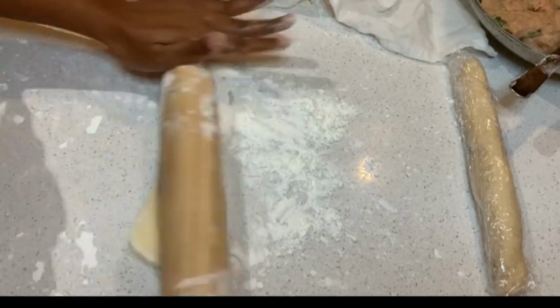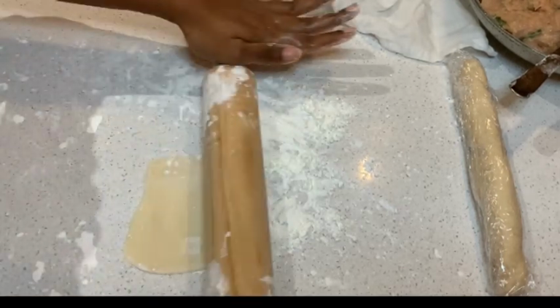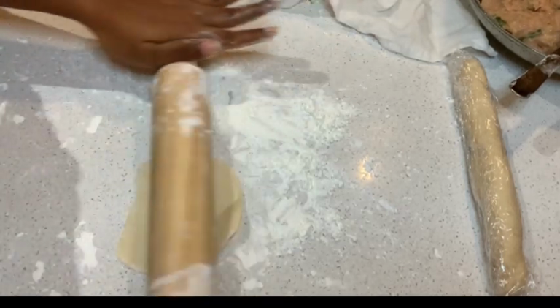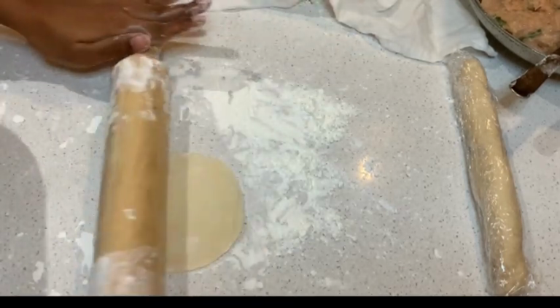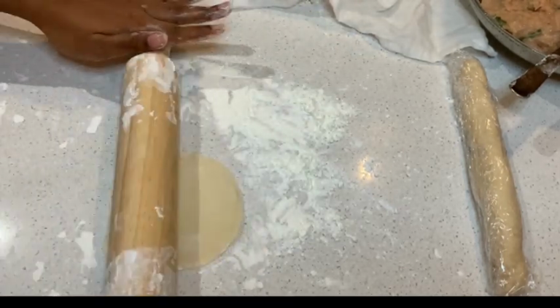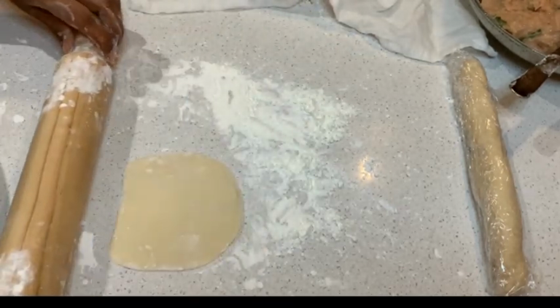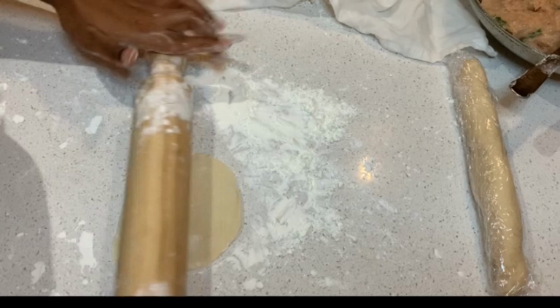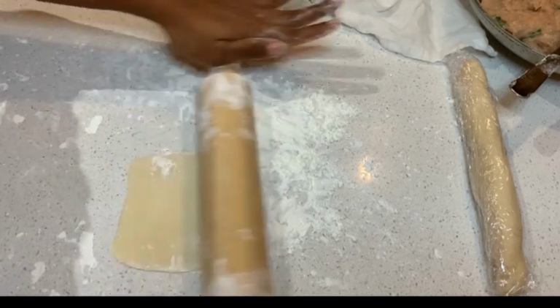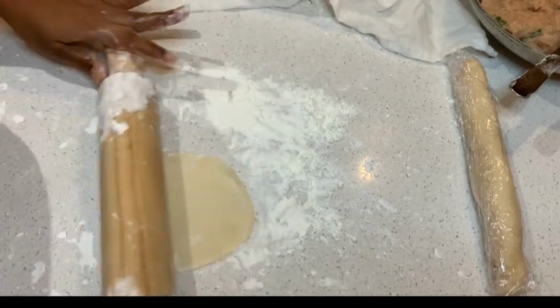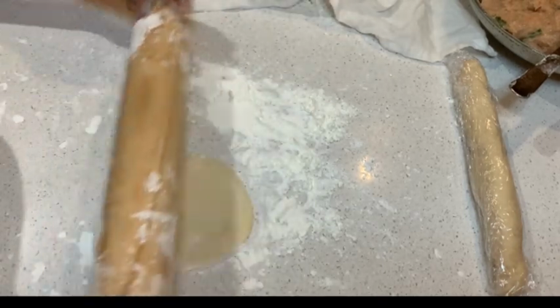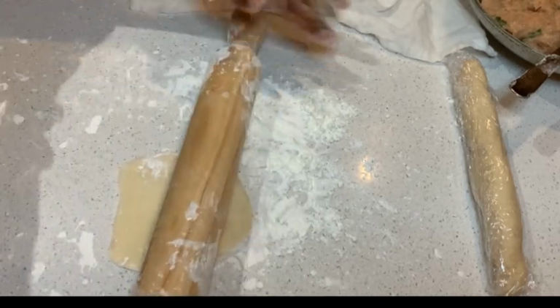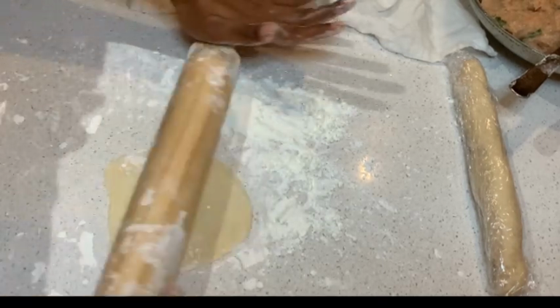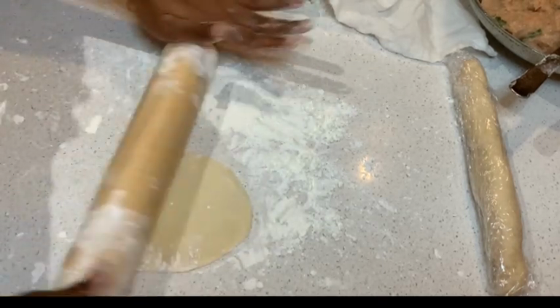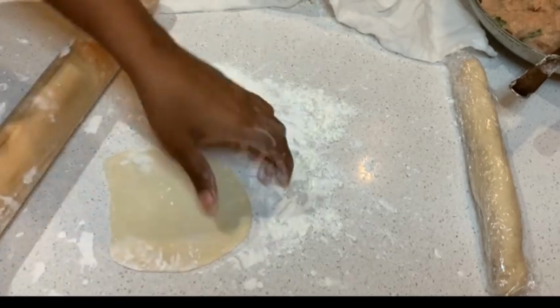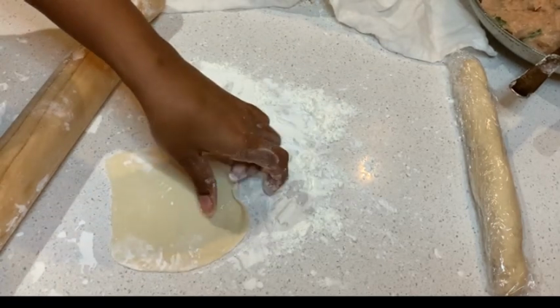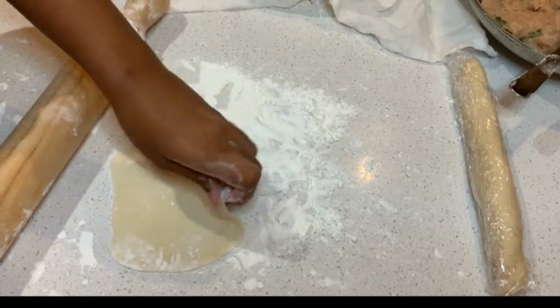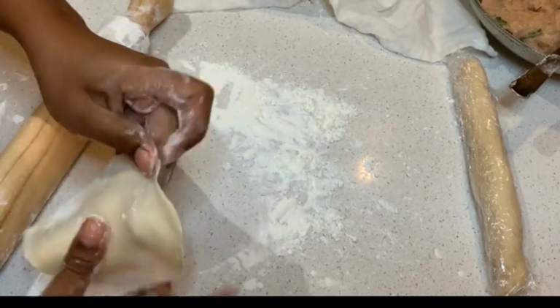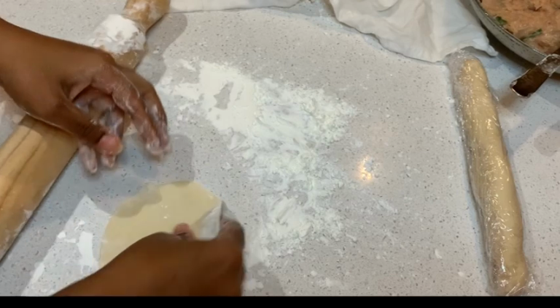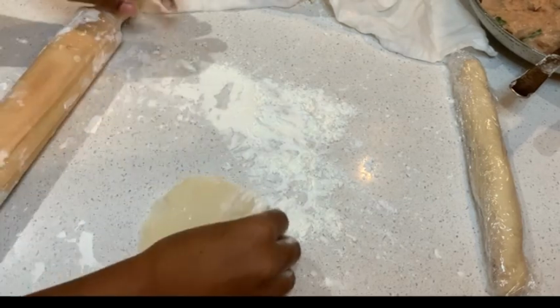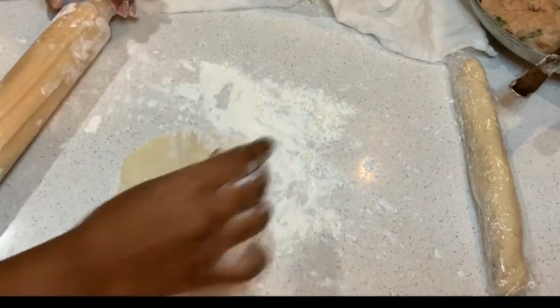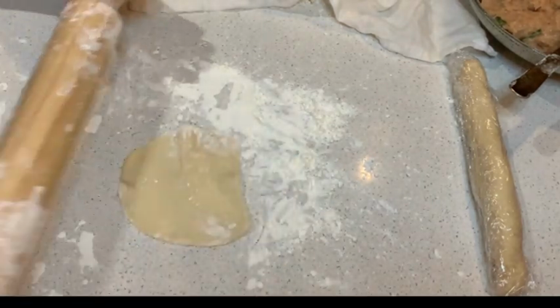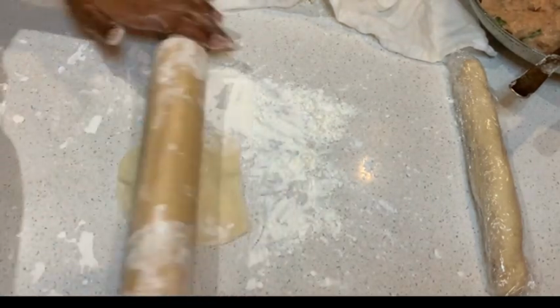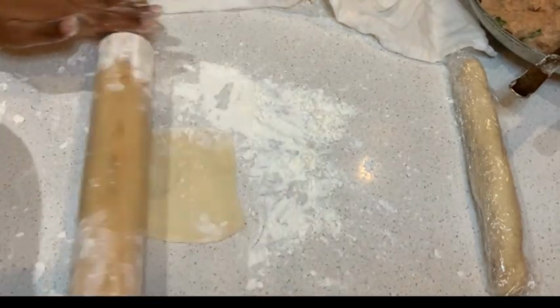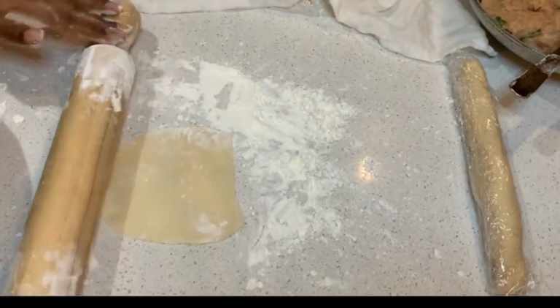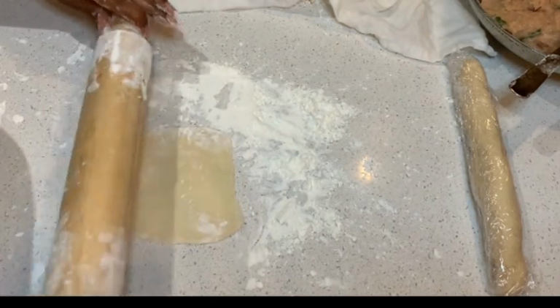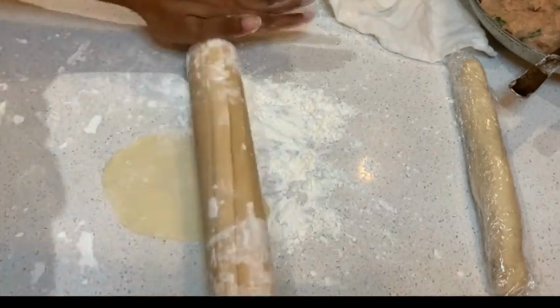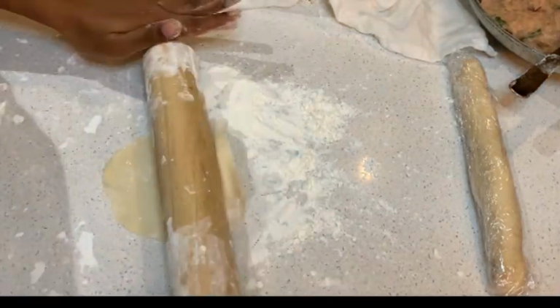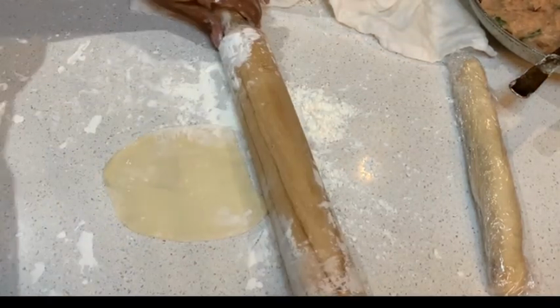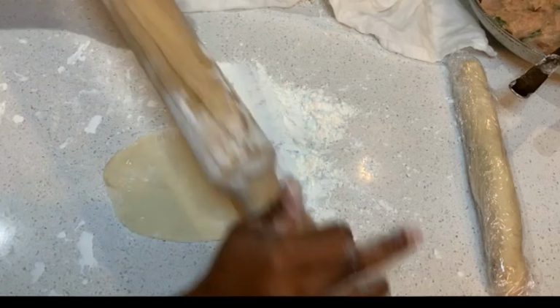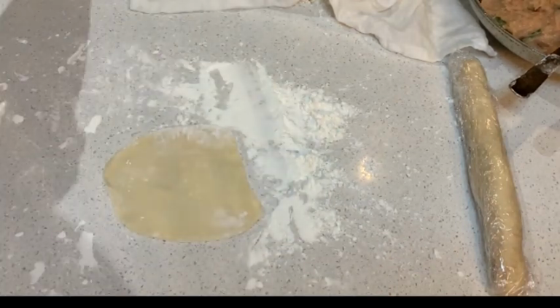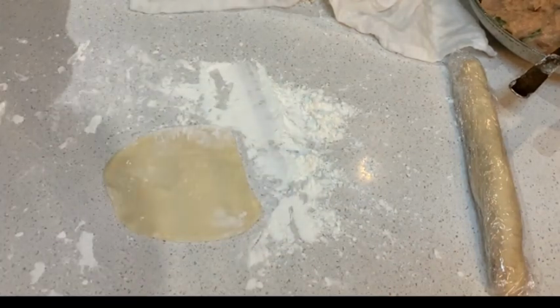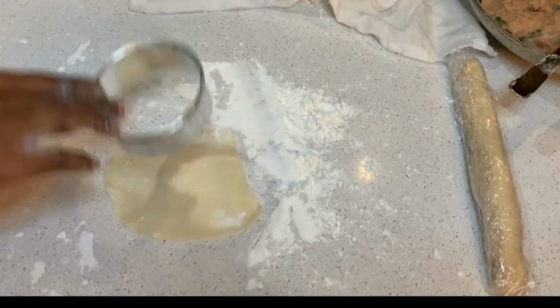That's why after rolling it thinly, I am using a dough cutter to have a perfectly round shape. Place it under the damp cloth and repeat the same process for each of the pieces.